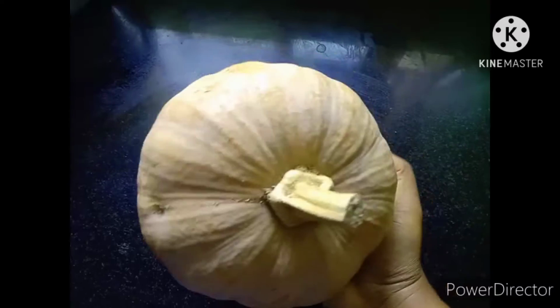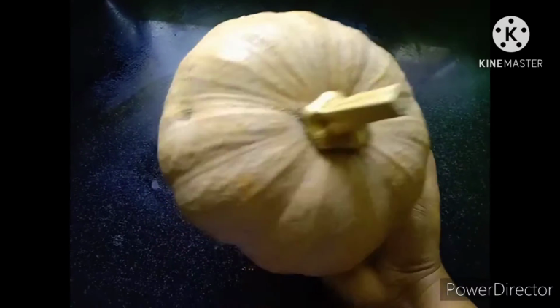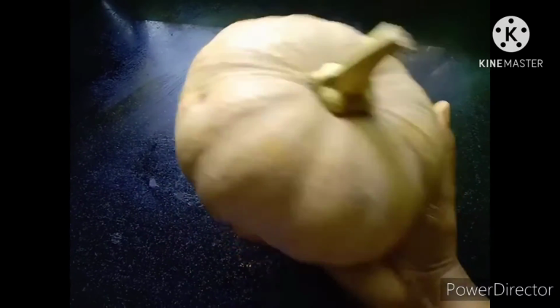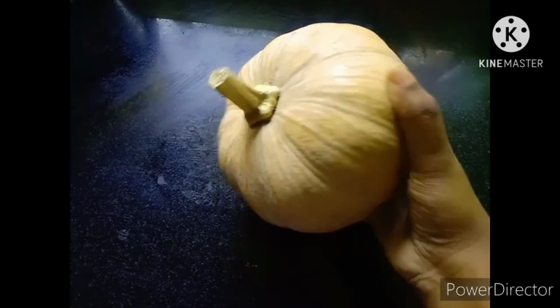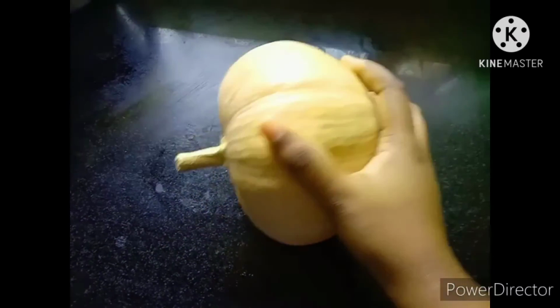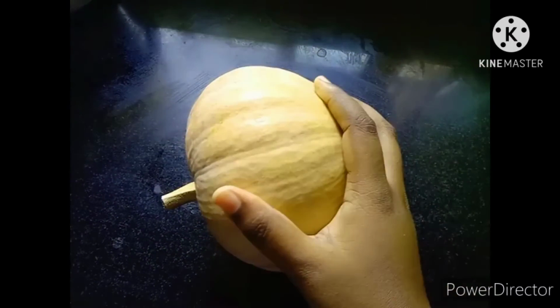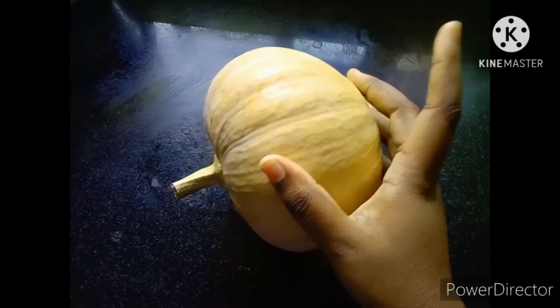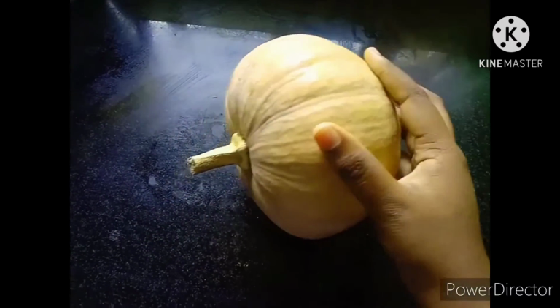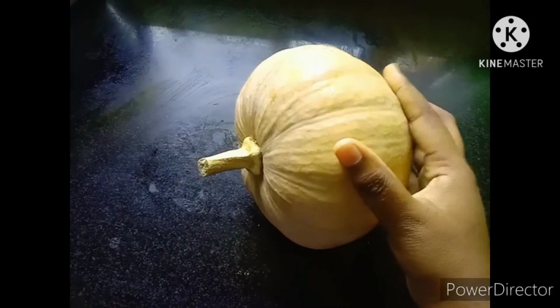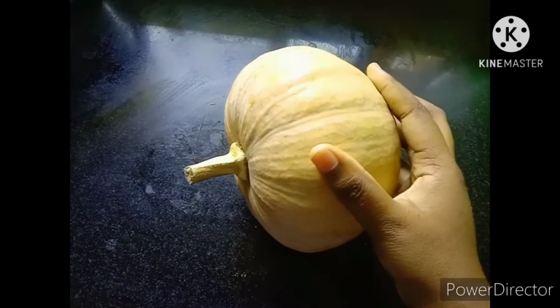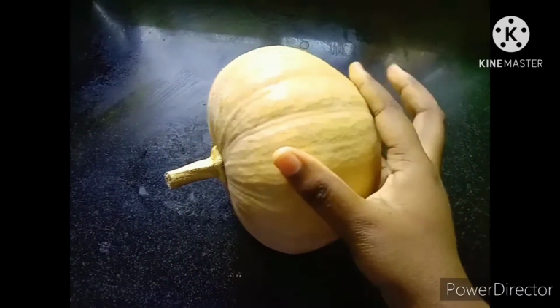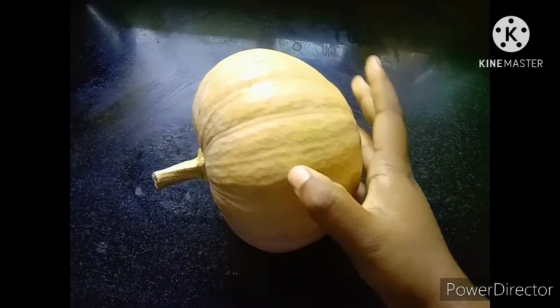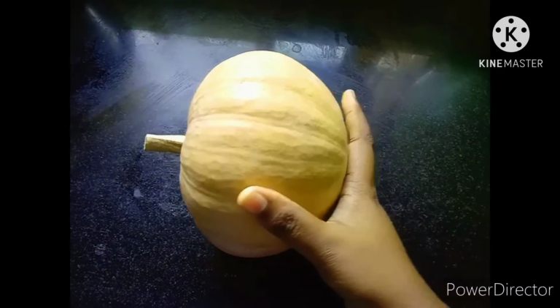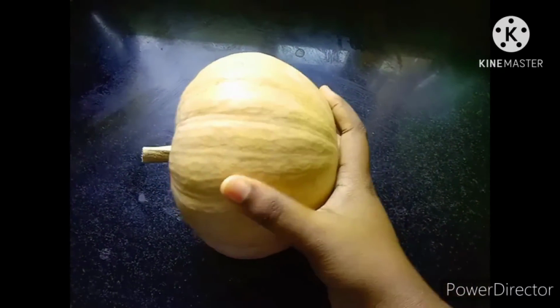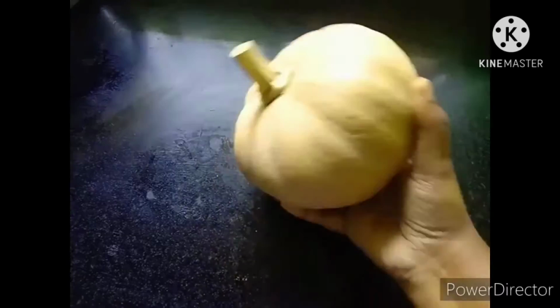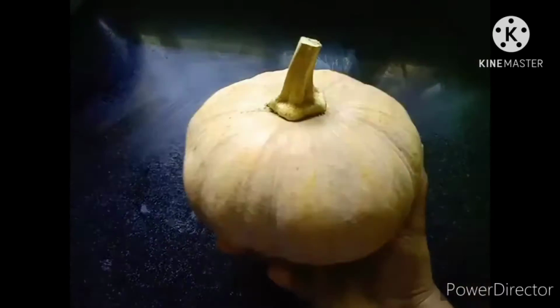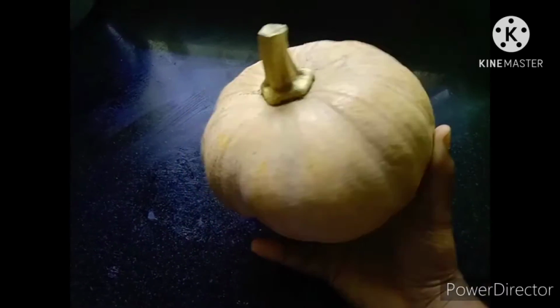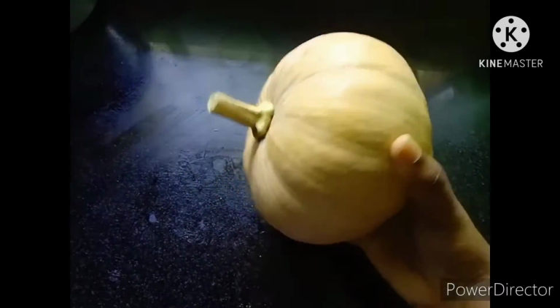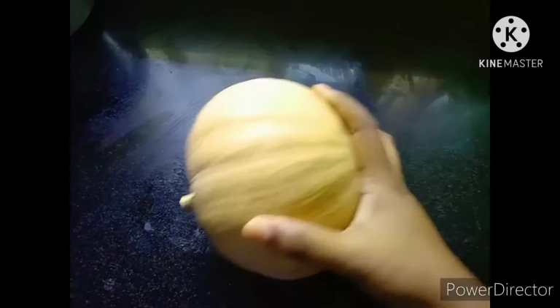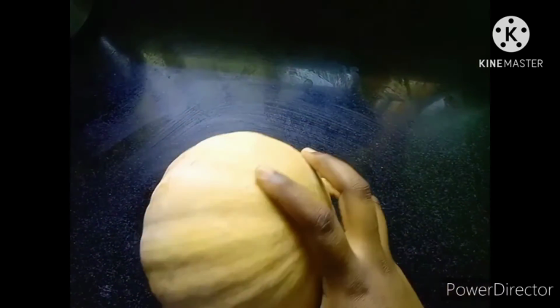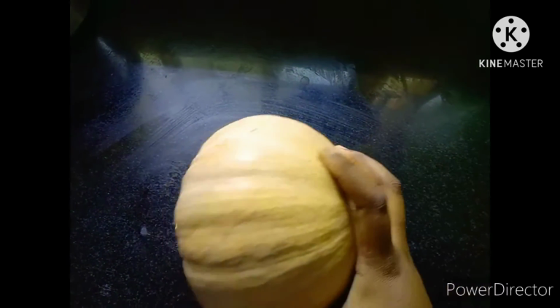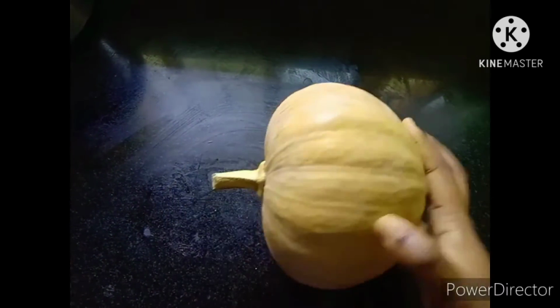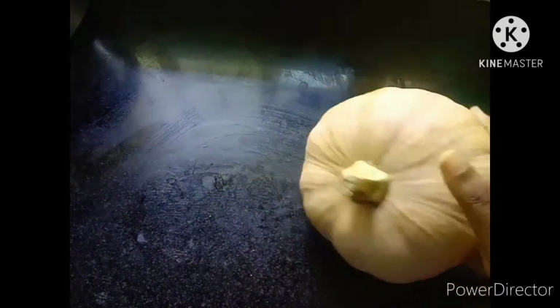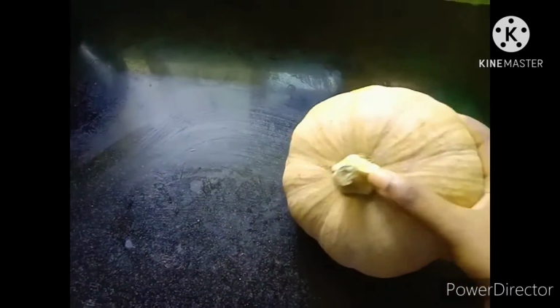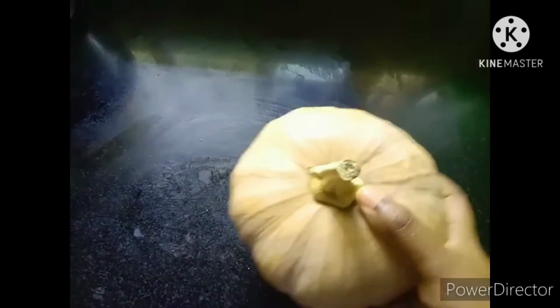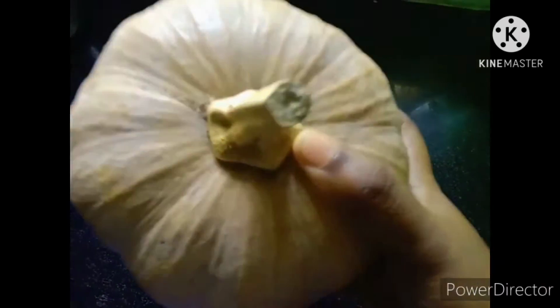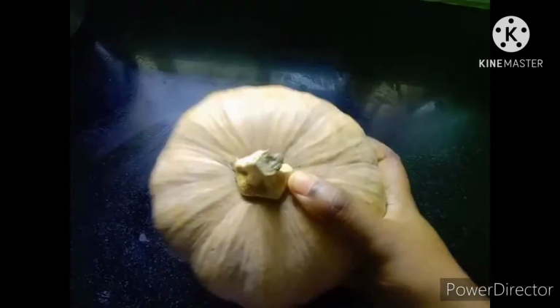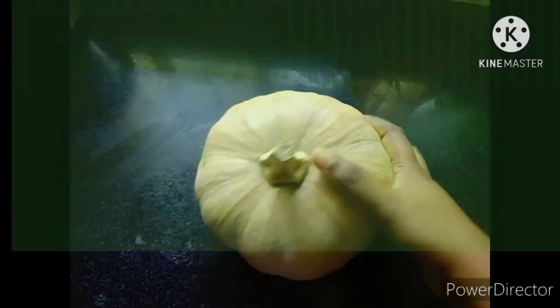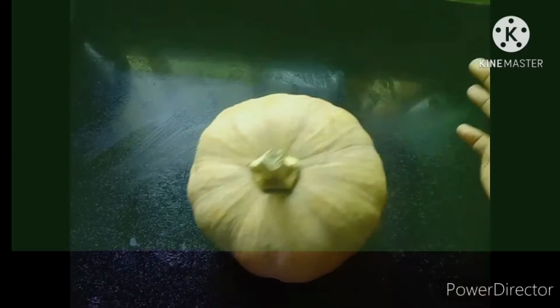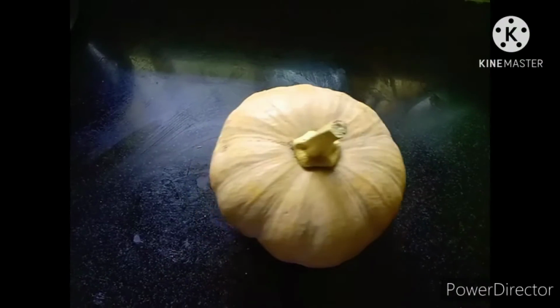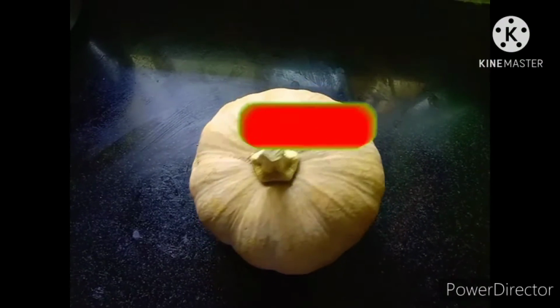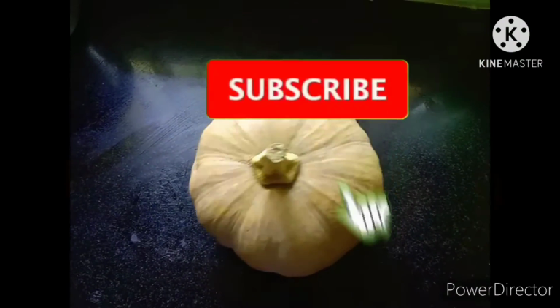Hi! Hello! Welcome to Raviya's Cooking! And now we are going to make a parangika. If you don't like this, subscribe to Raviya's Cooking channel. Let's do this video.